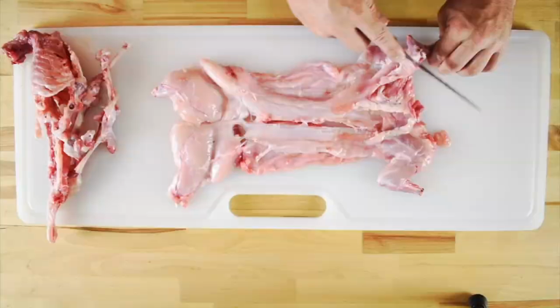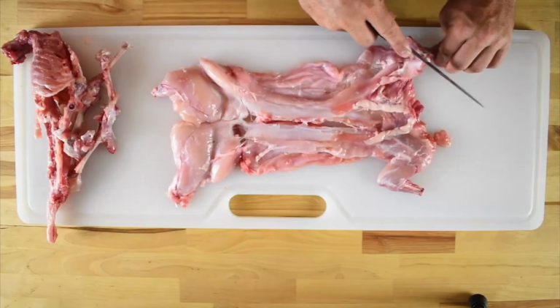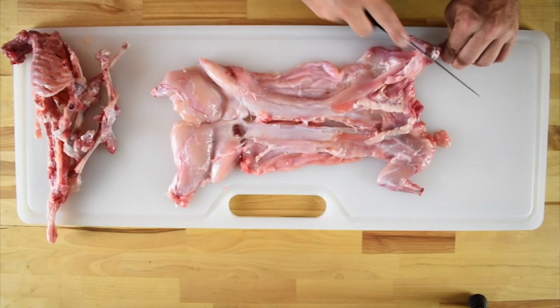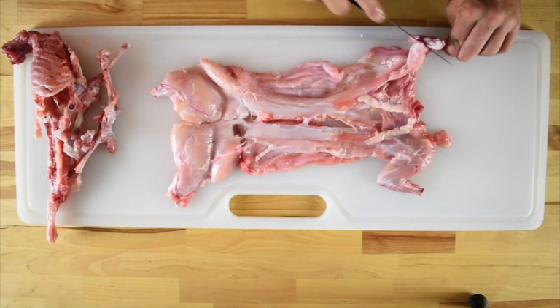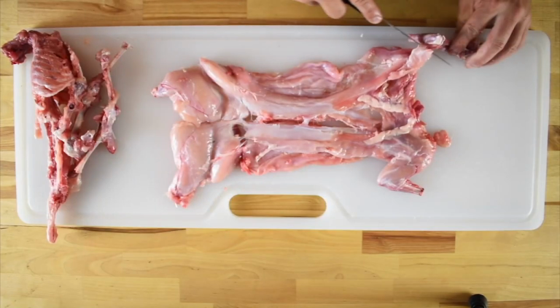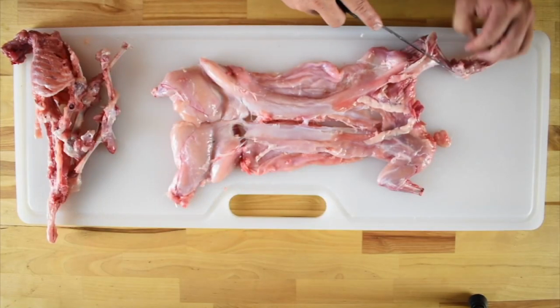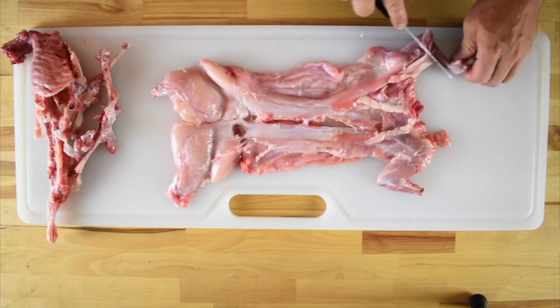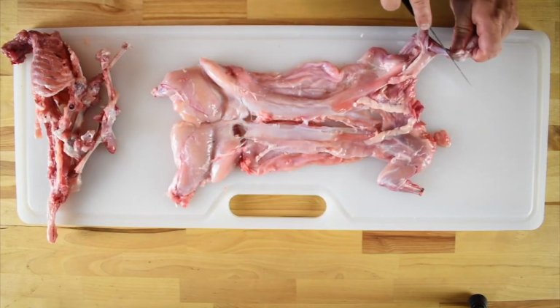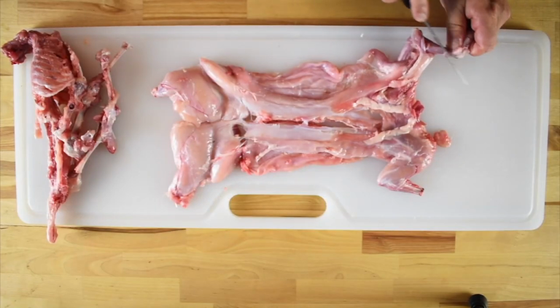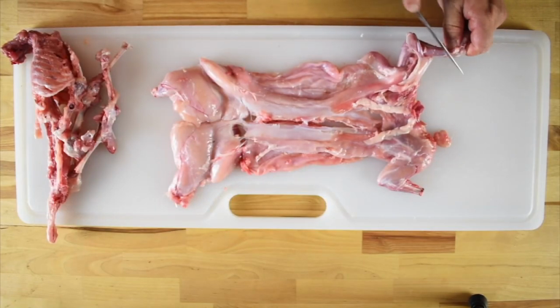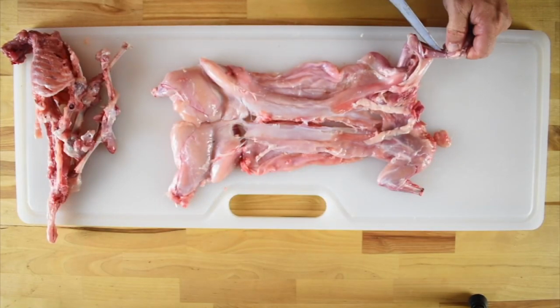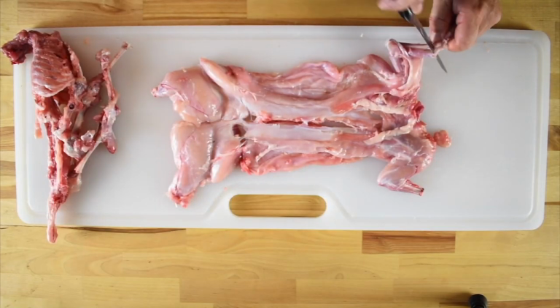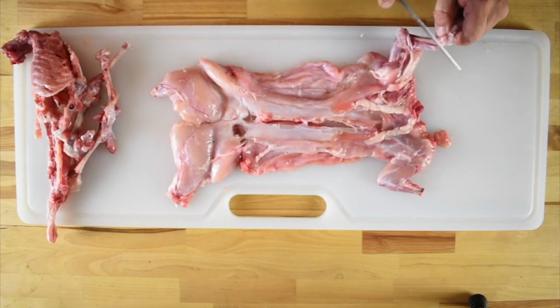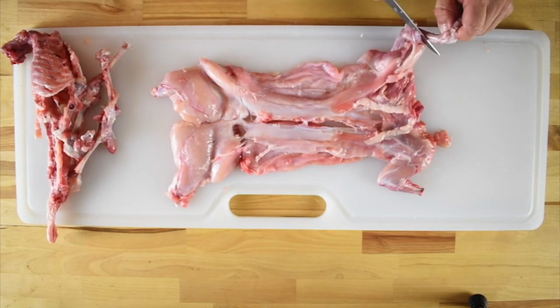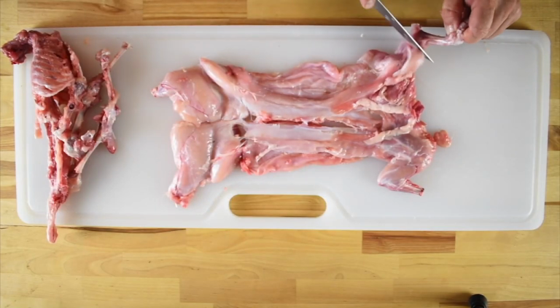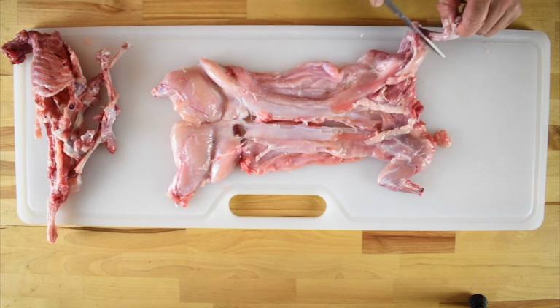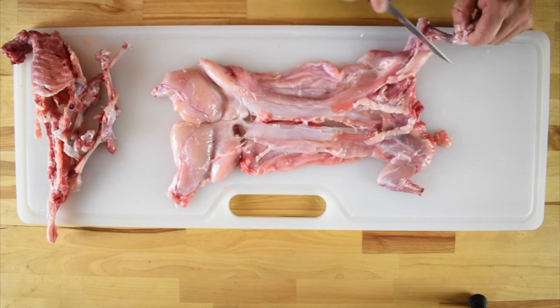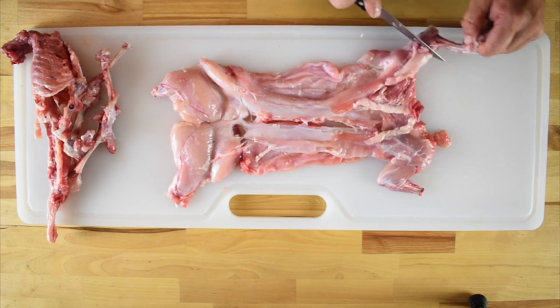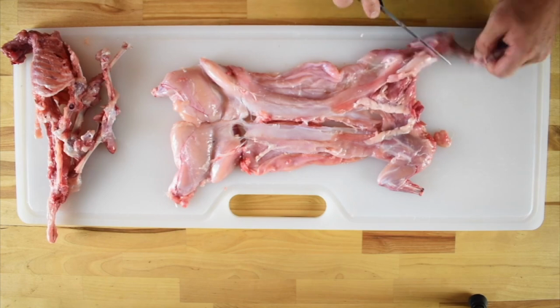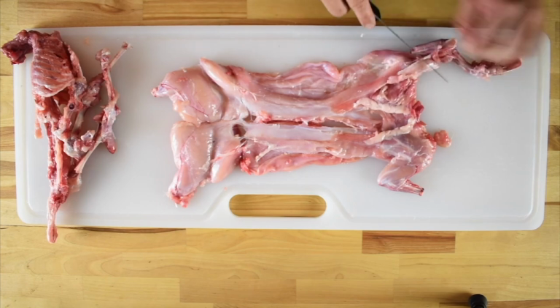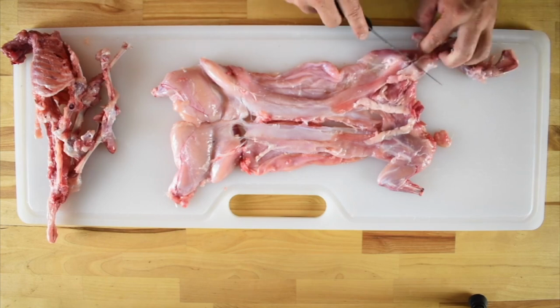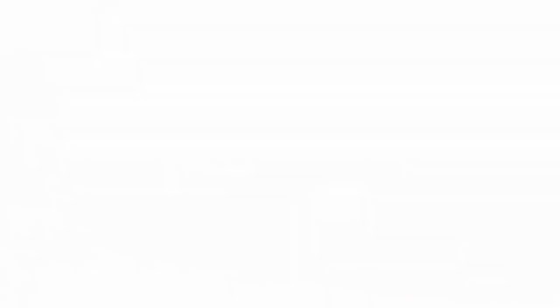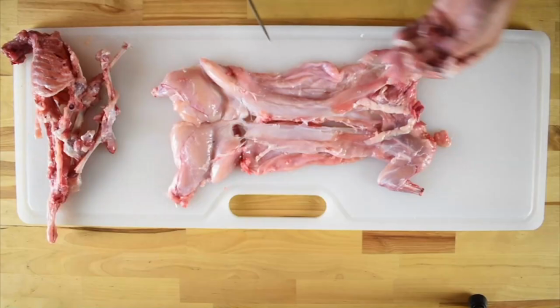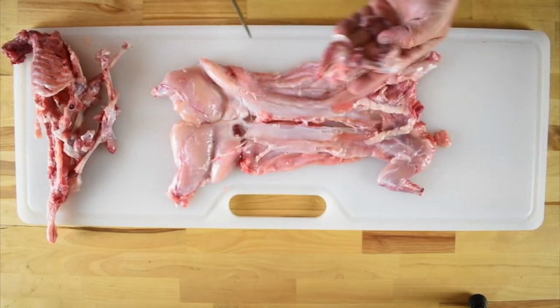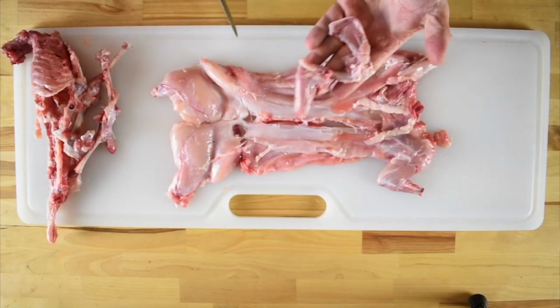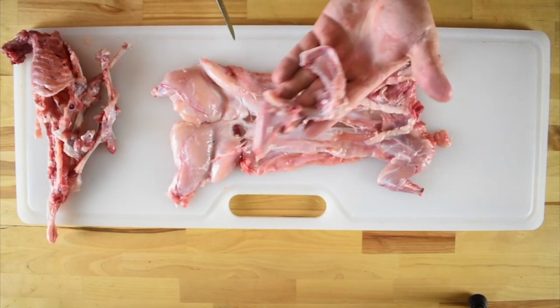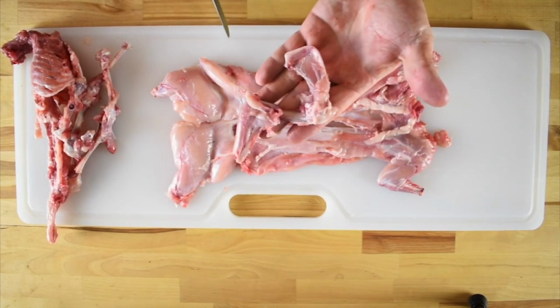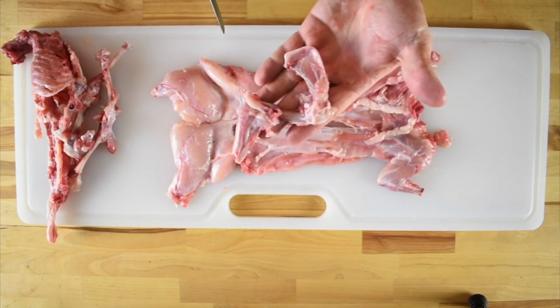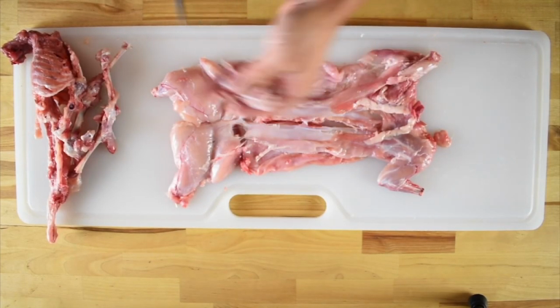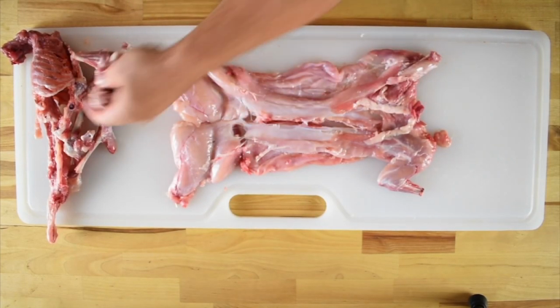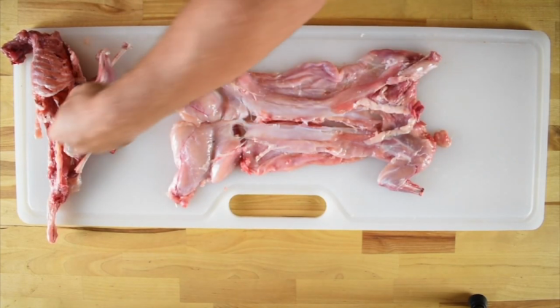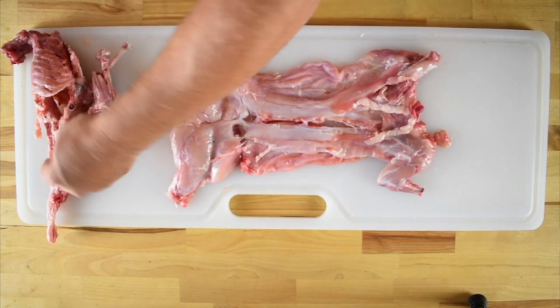I'll usually just snip off the meat at the elbow and throw the arm bone with the front shanks into the stockpot. Now repeat the same process on the other shoulder.